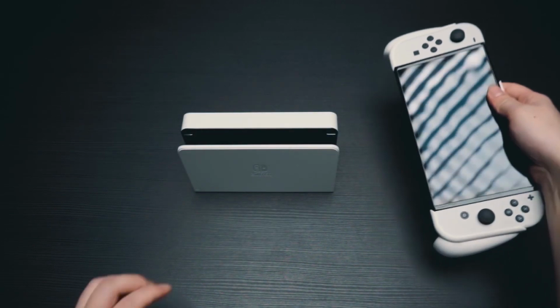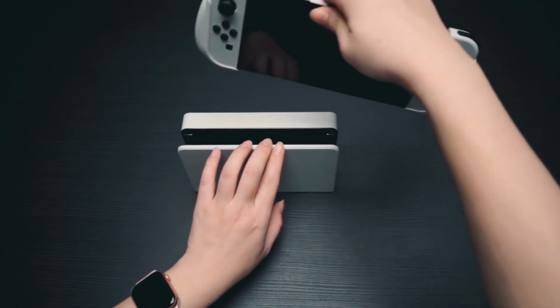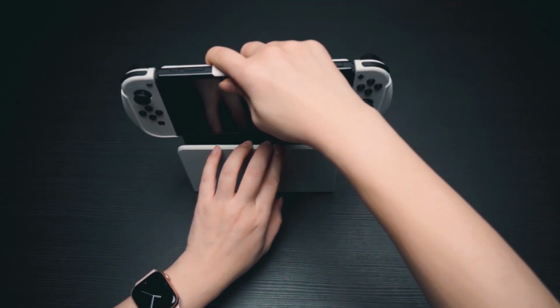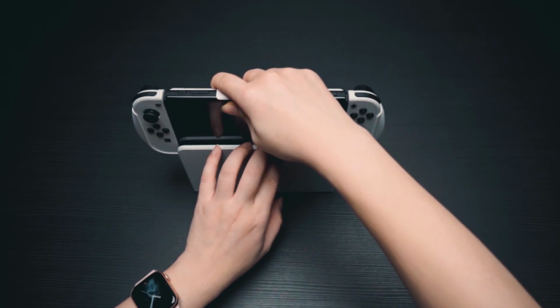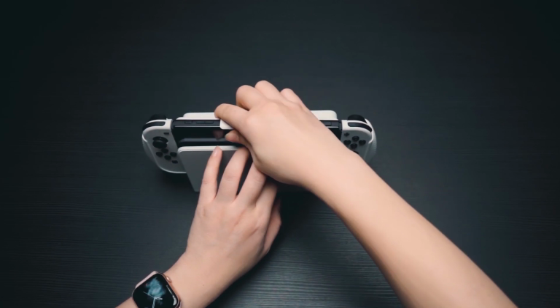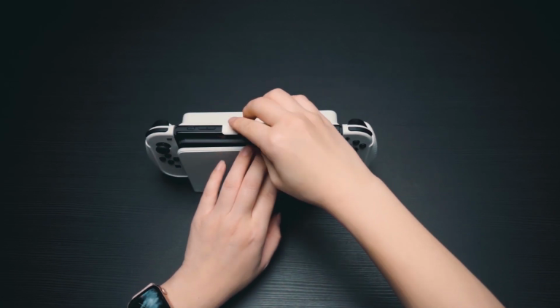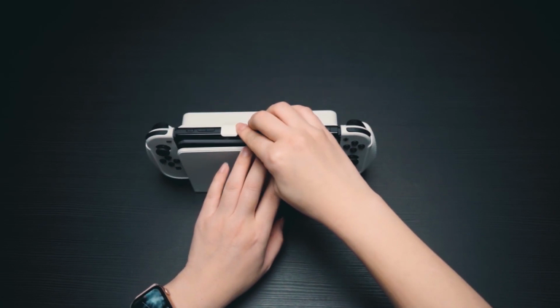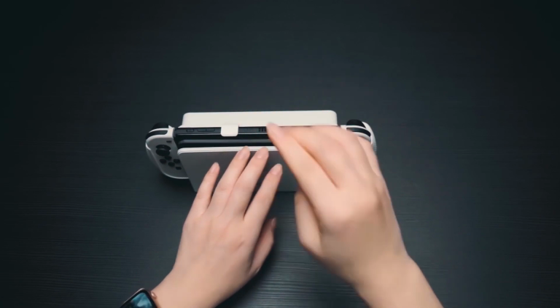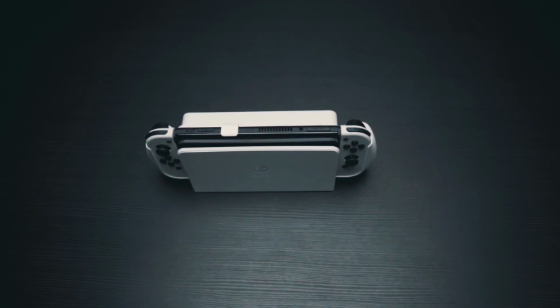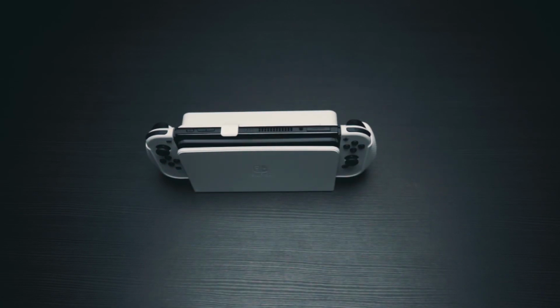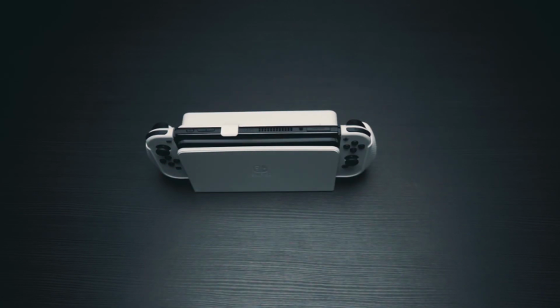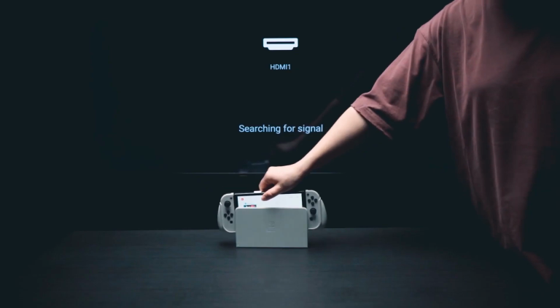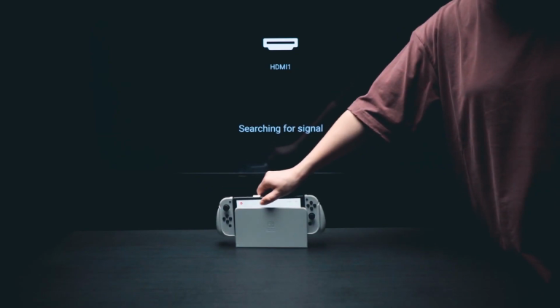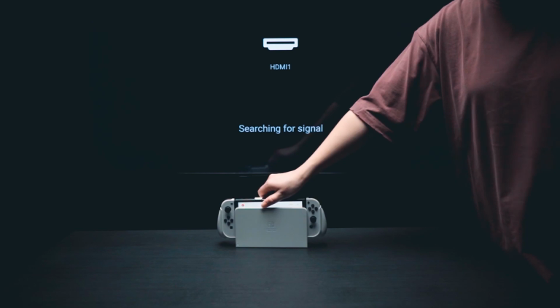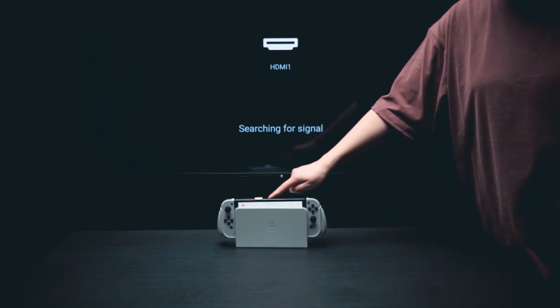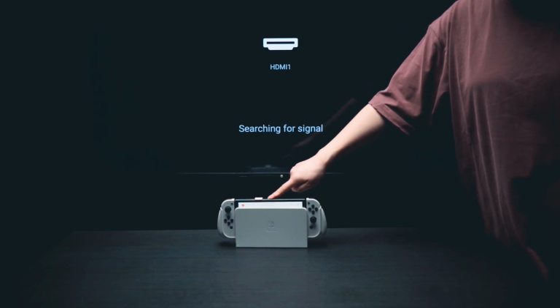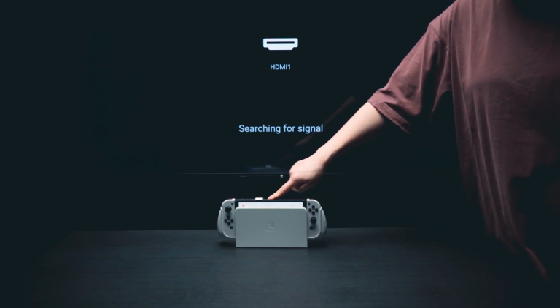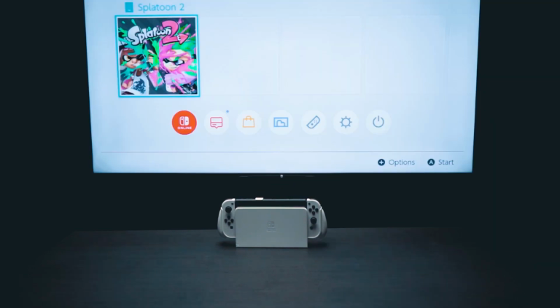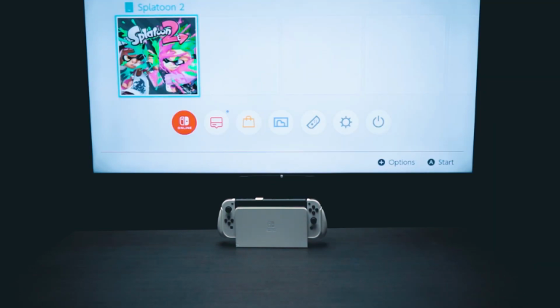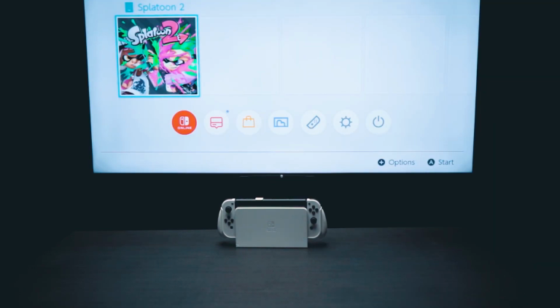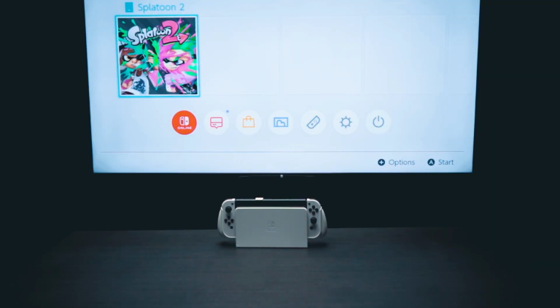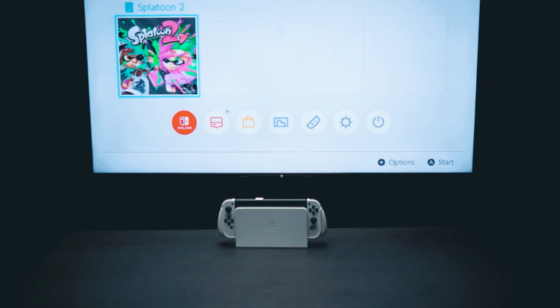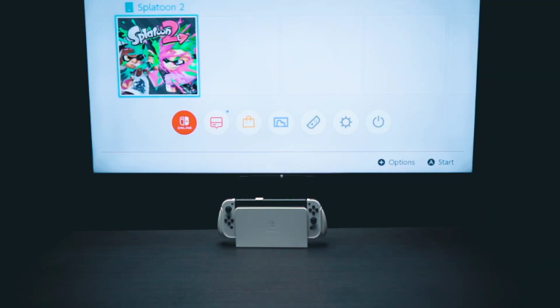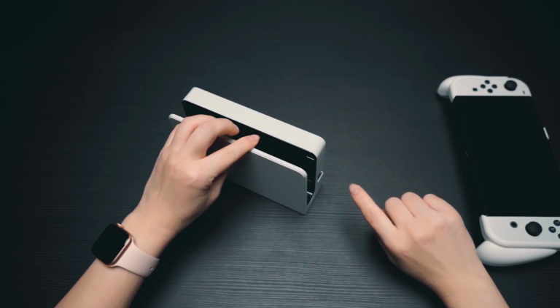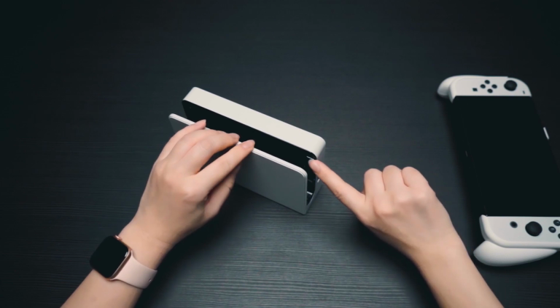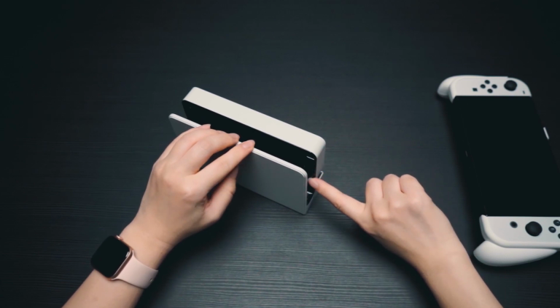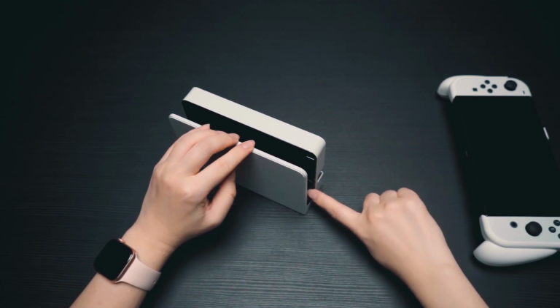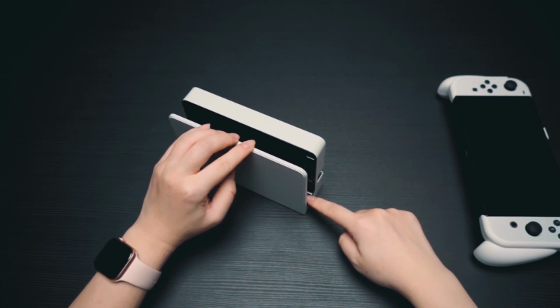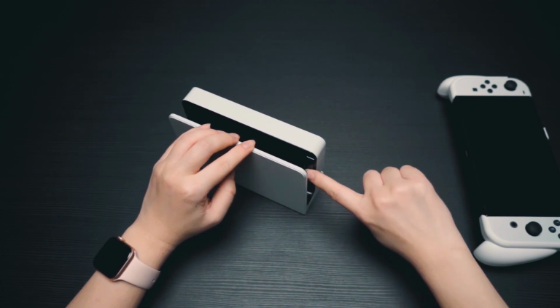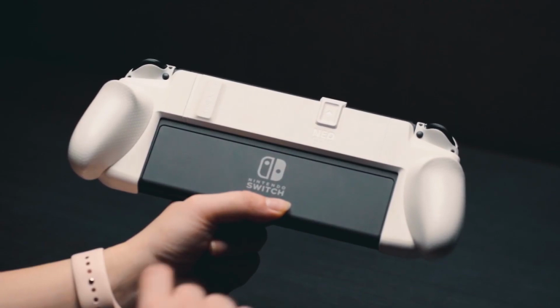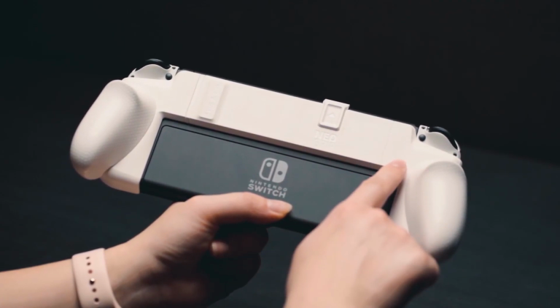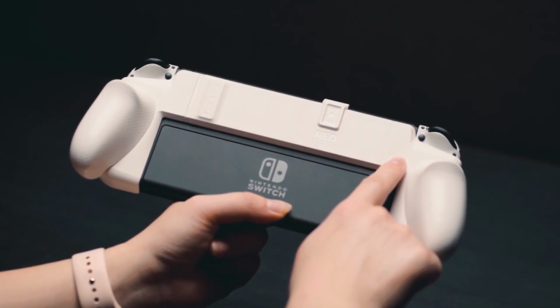We were informed by a few customers that the Neo Grip is dockable, which was surprising news to us — we didn't design it to be dockable. You can dock it if you need to, however it should be noted that docking your Switch with the Neo Grip may scratch the inner wall of the dock and the Neo Grip itself.